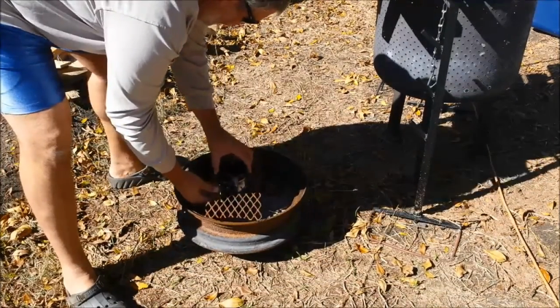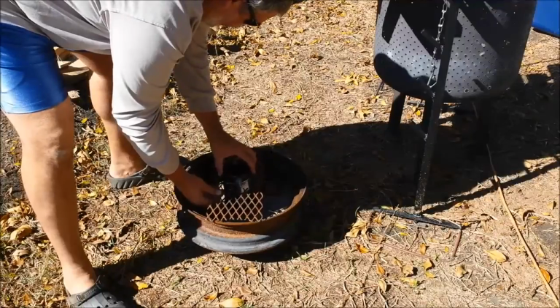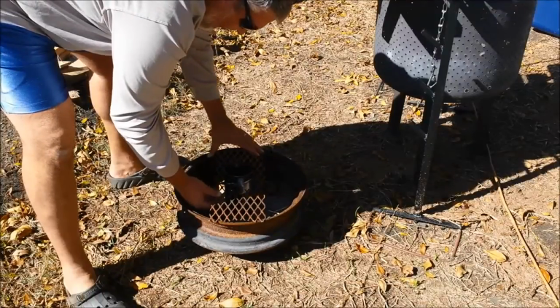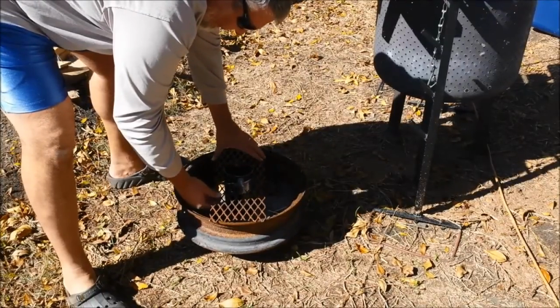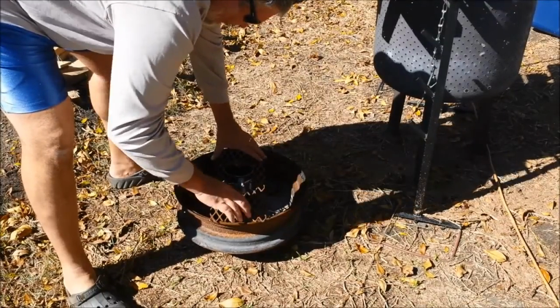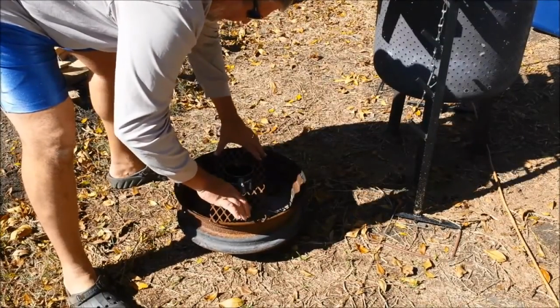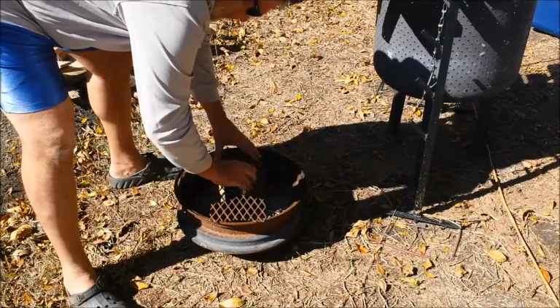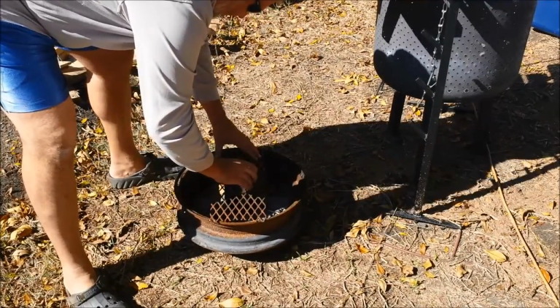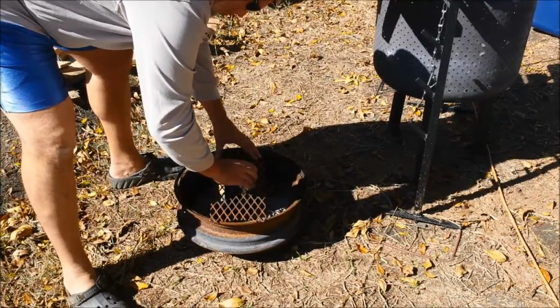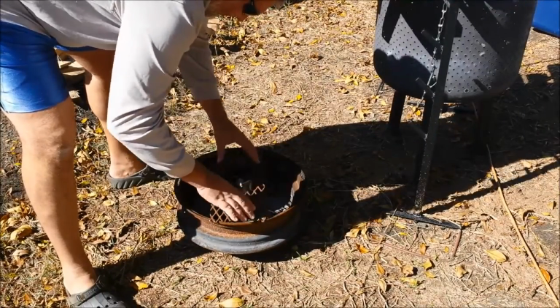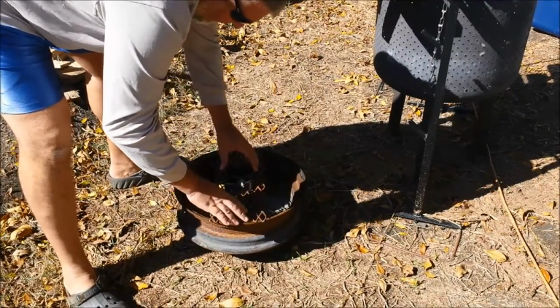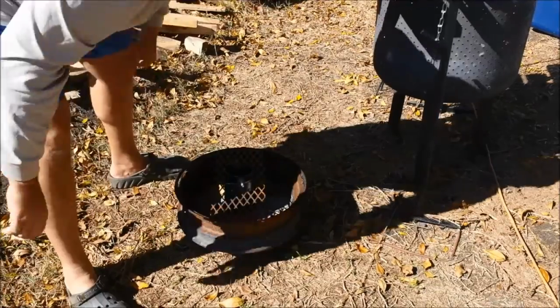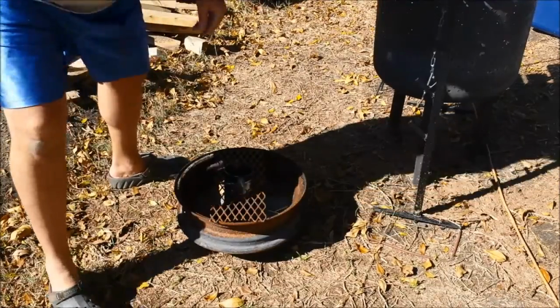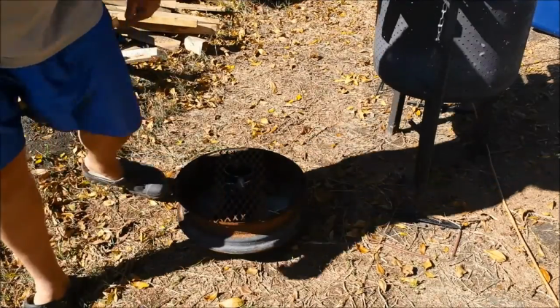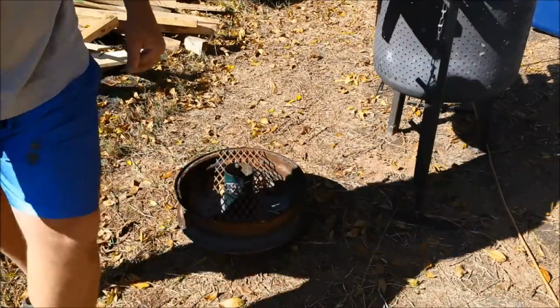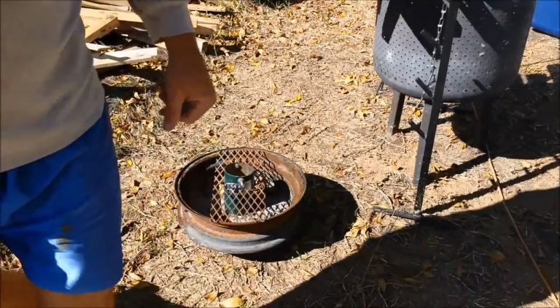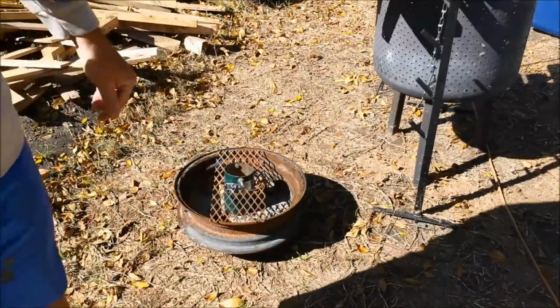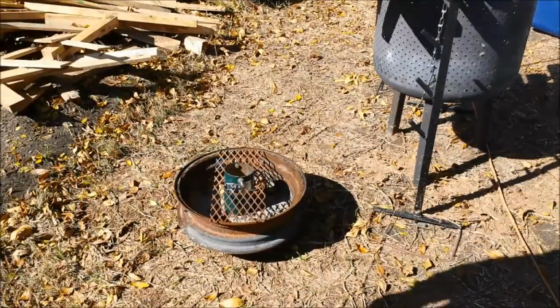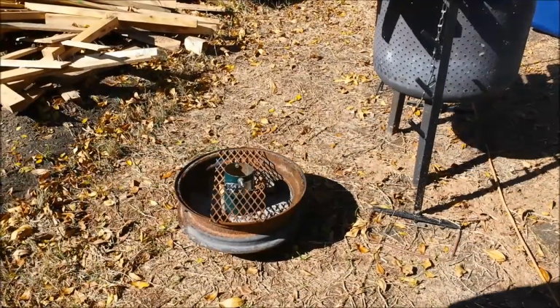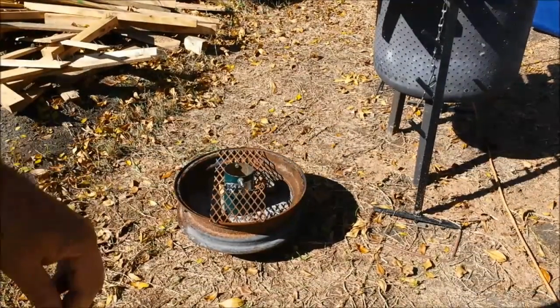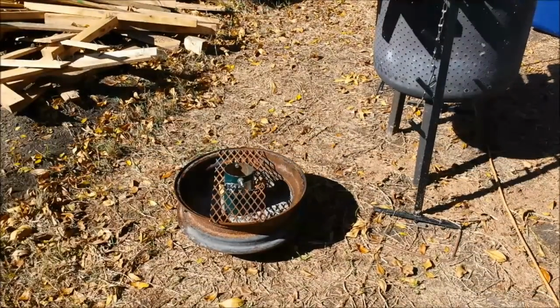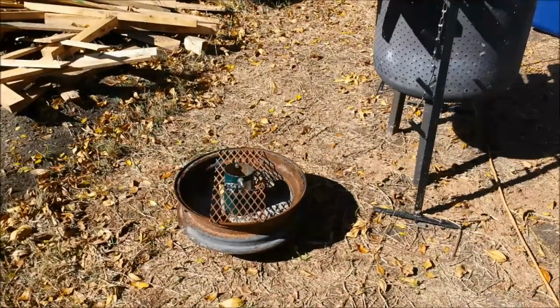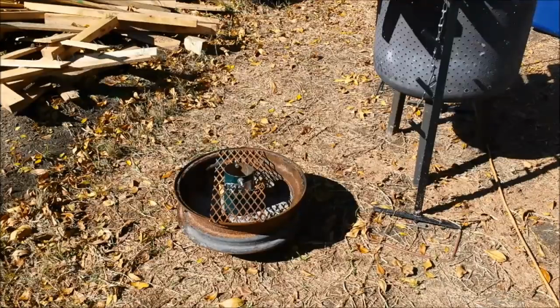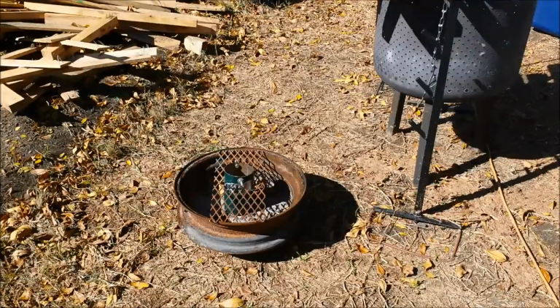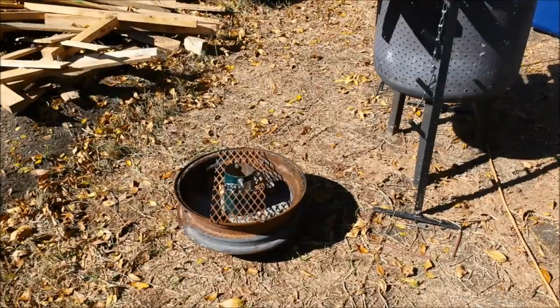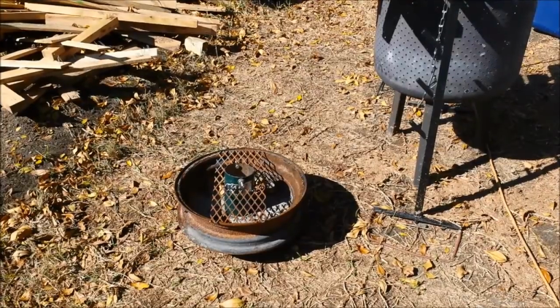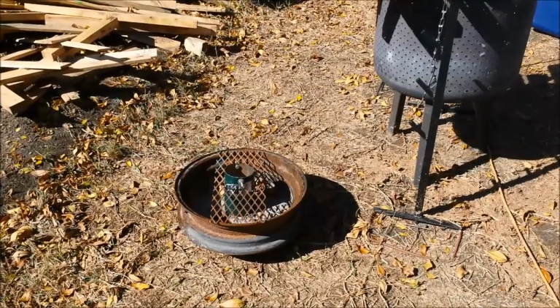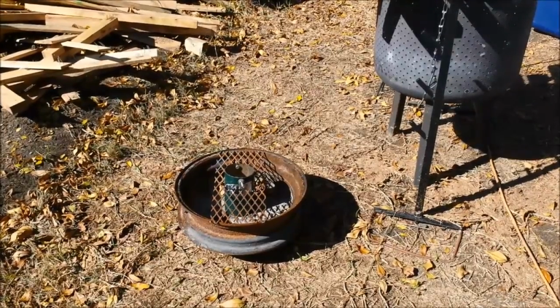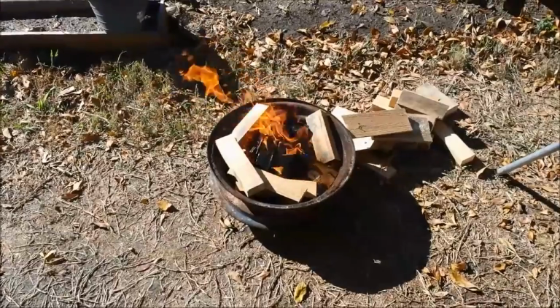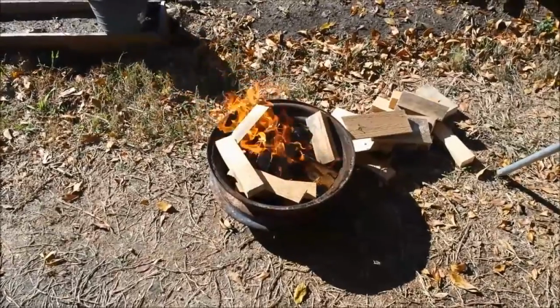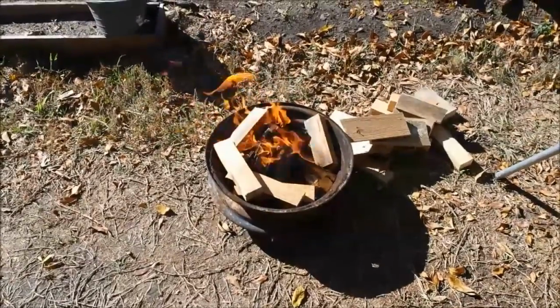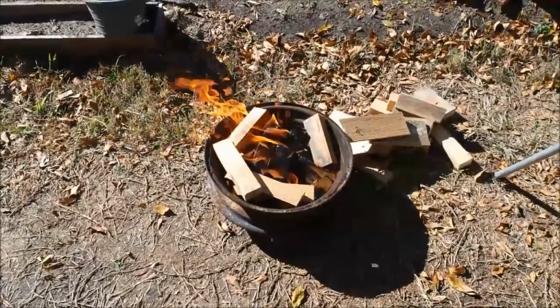Clean it up a little bit and test it out. This is what you'll see — it just sits there inside that little wheel, holds it in that way. If you put a piece of wood in or something bumps it, it doesn't tip over, makes it nice and easy.